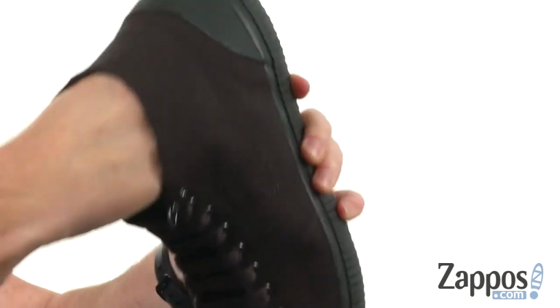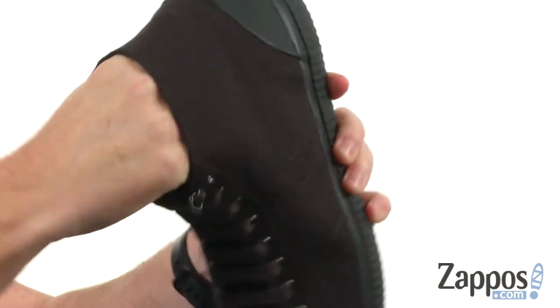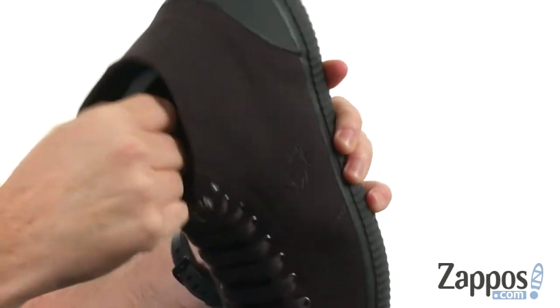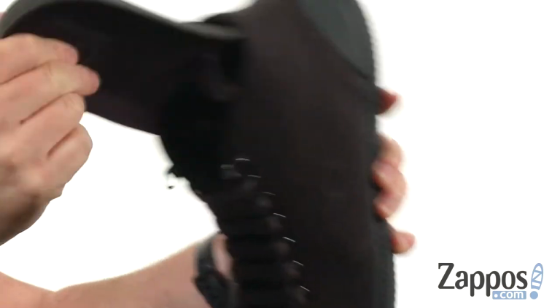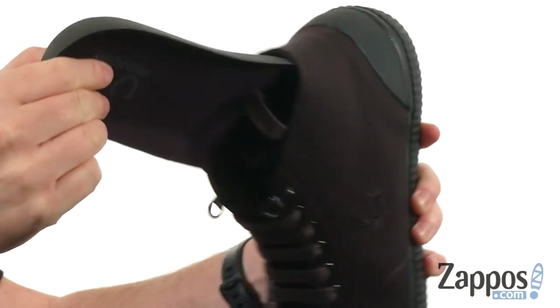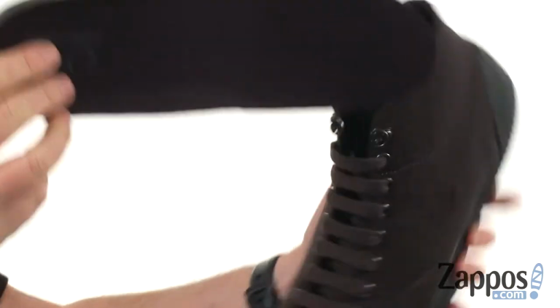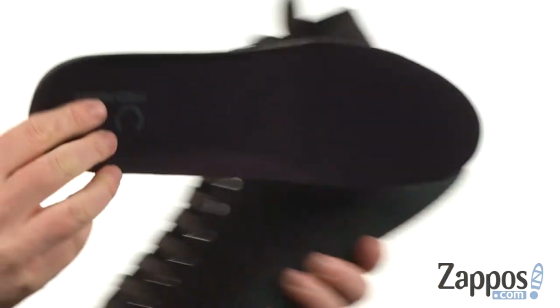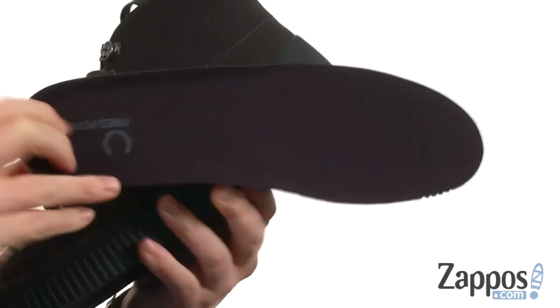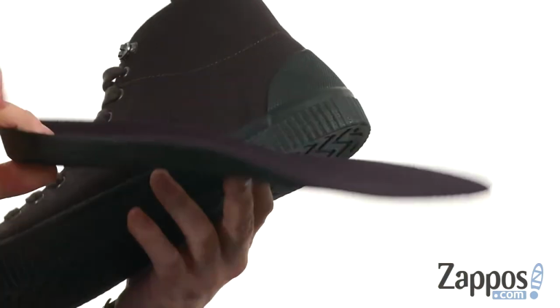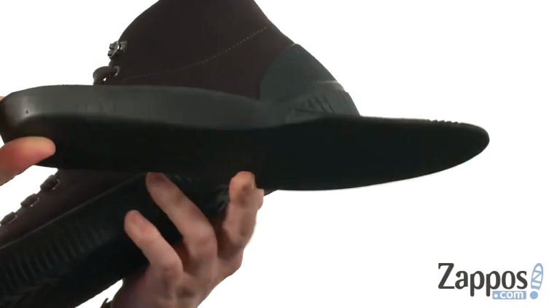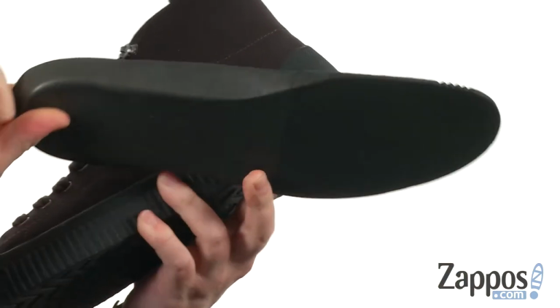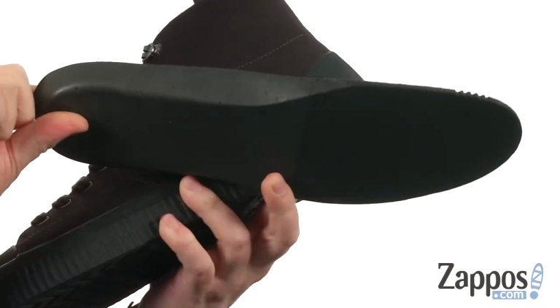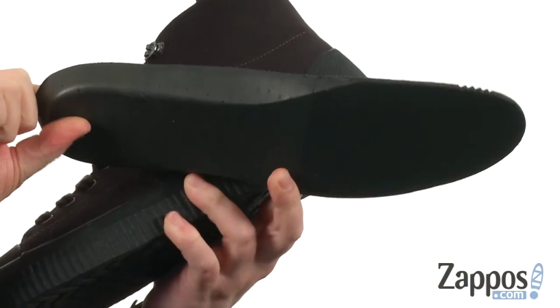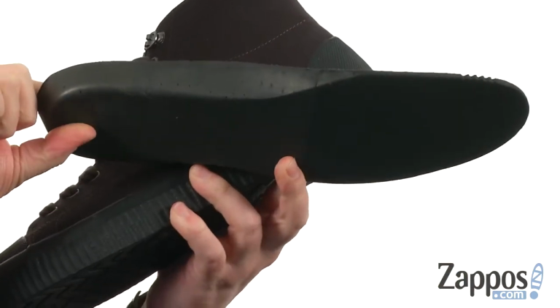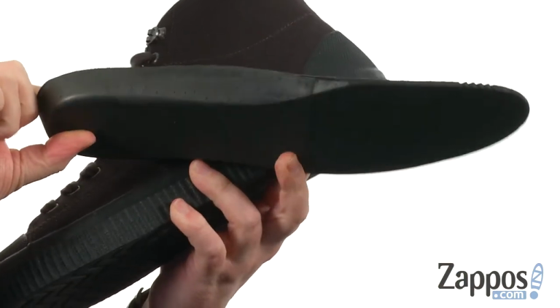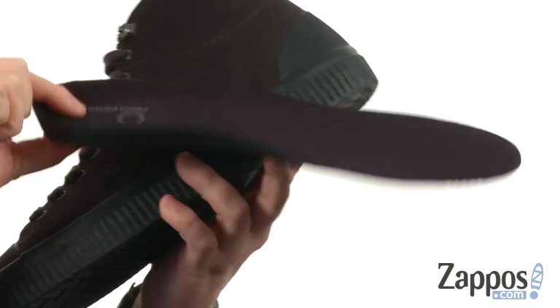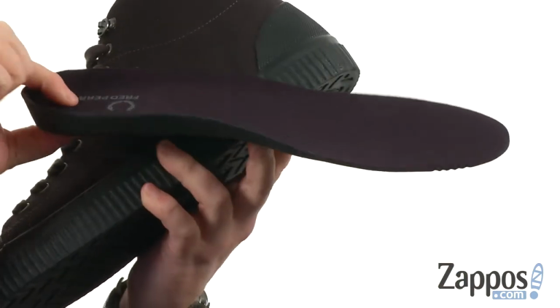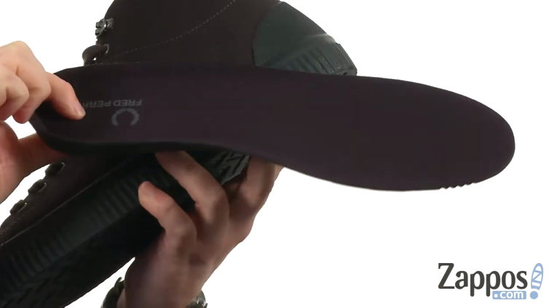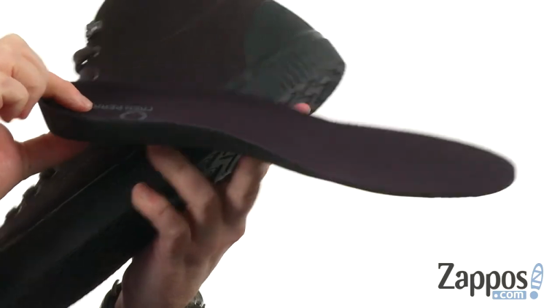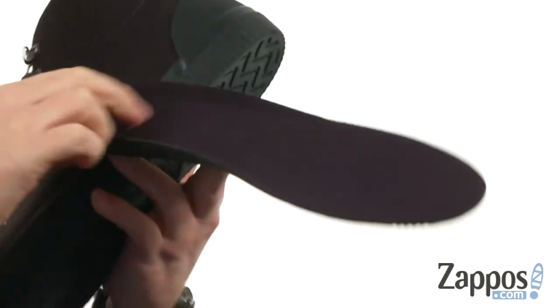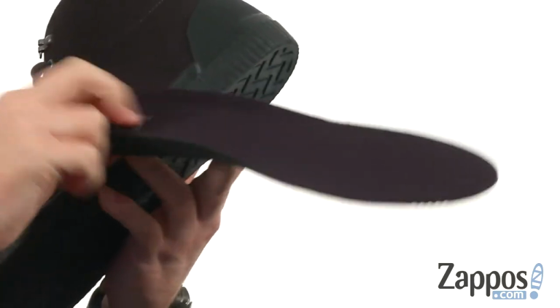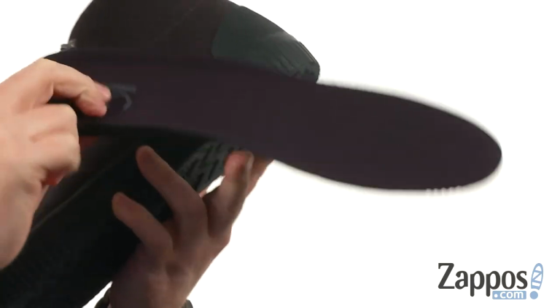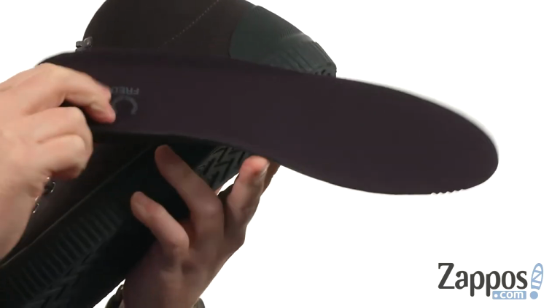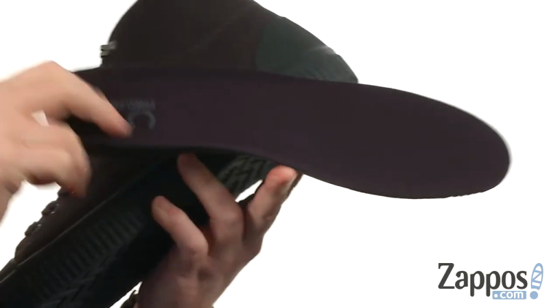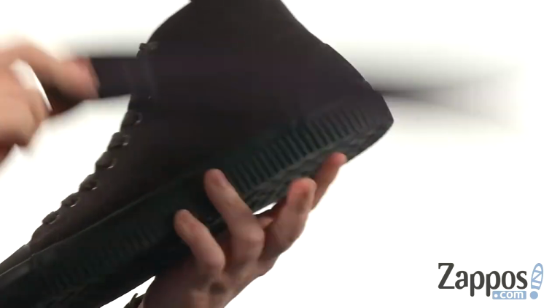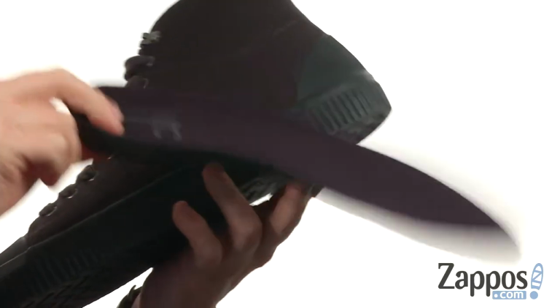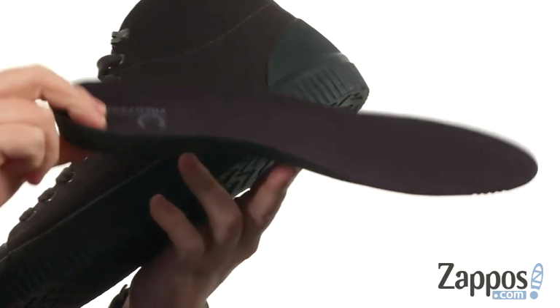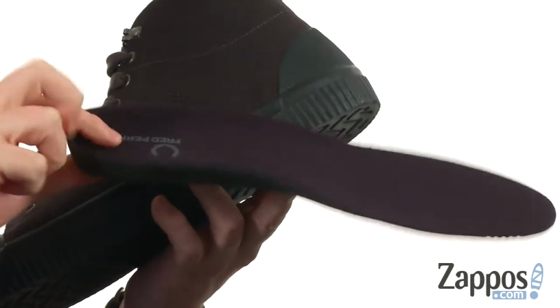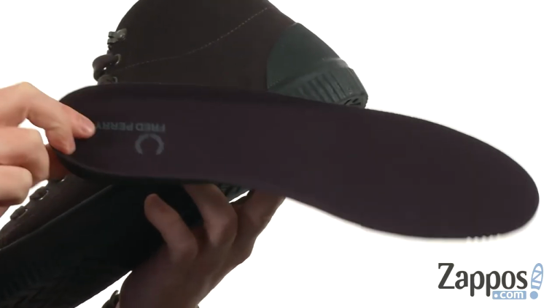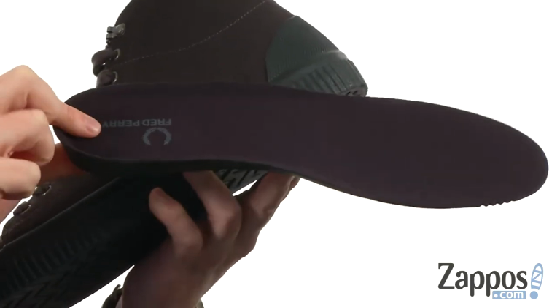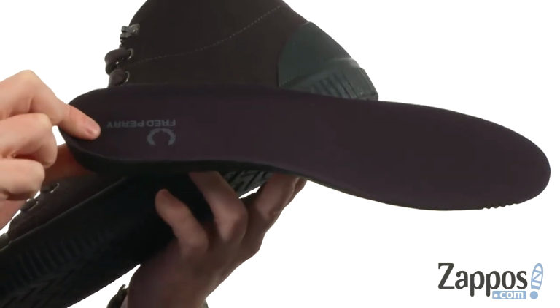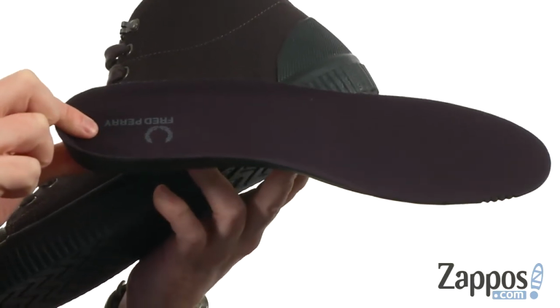And on the interior, if you're wondering if it's comfortable, just look how thick that insole is — really nice arch support. Just really nice lightweight cushioning.